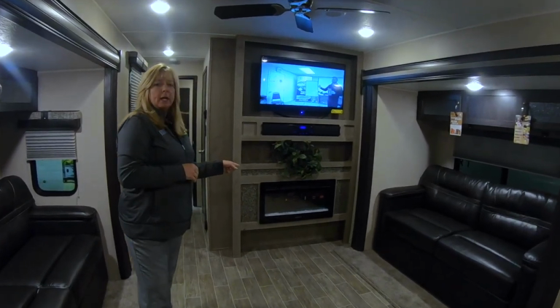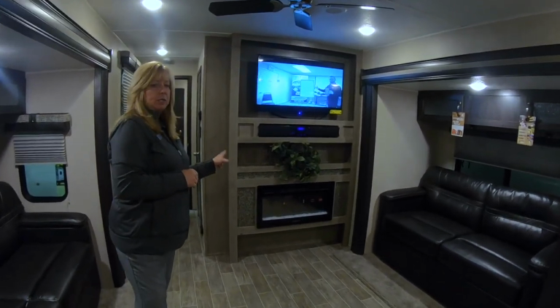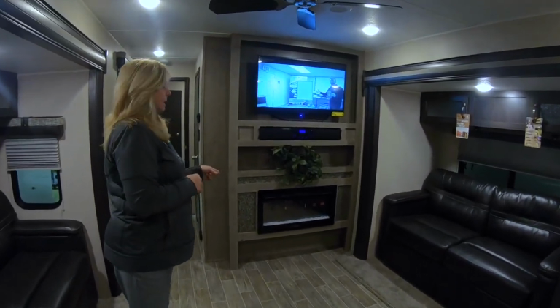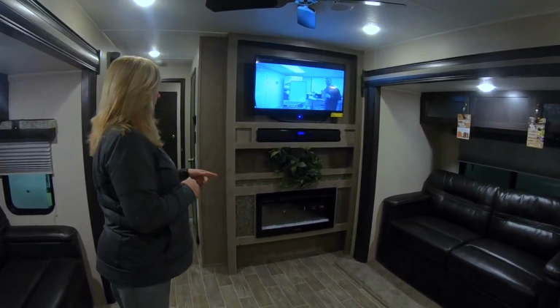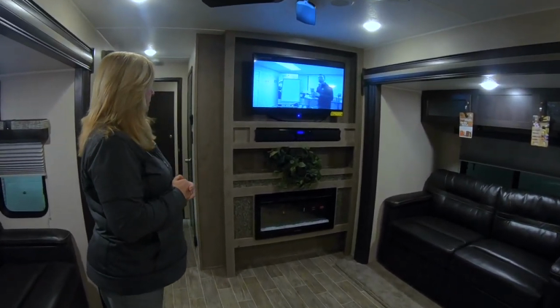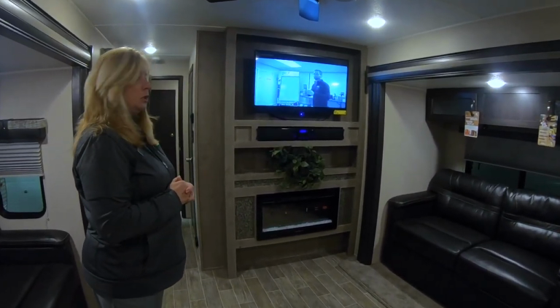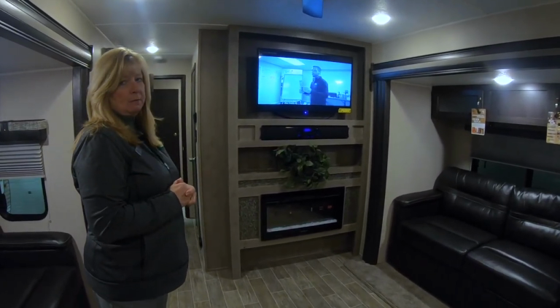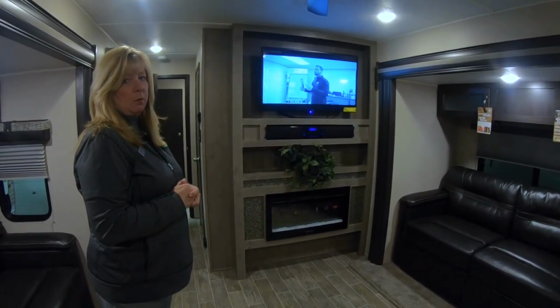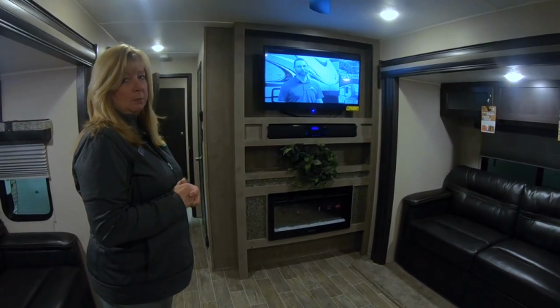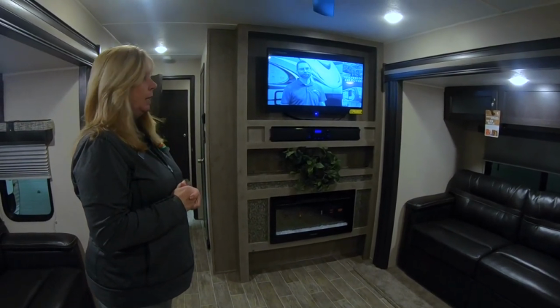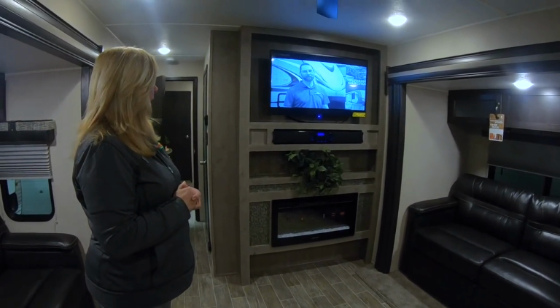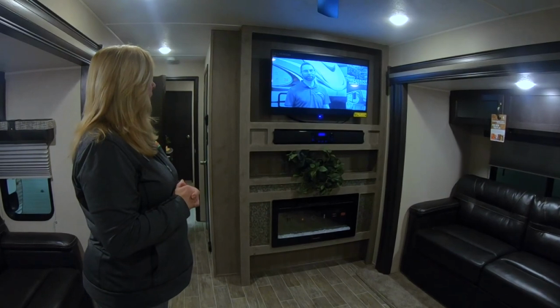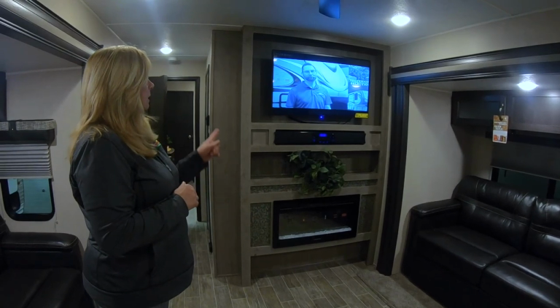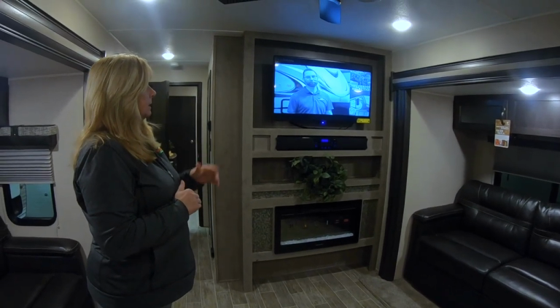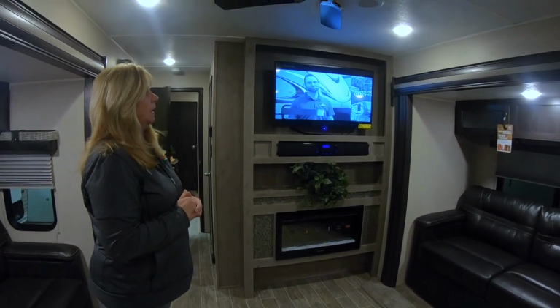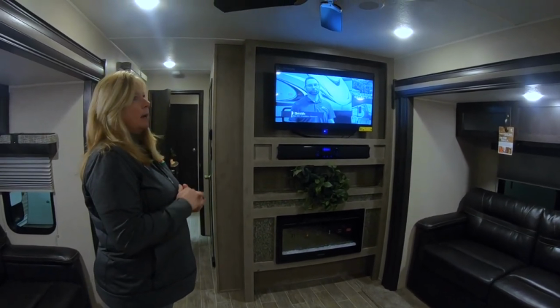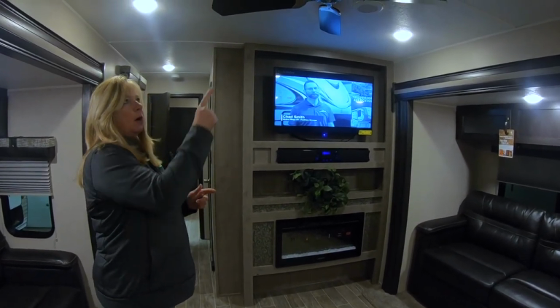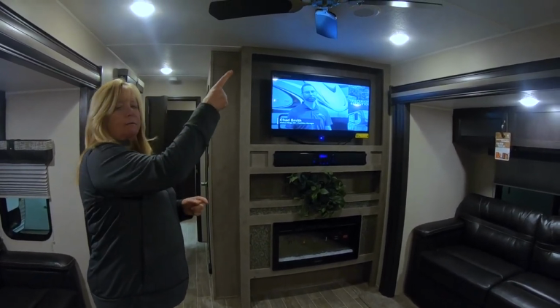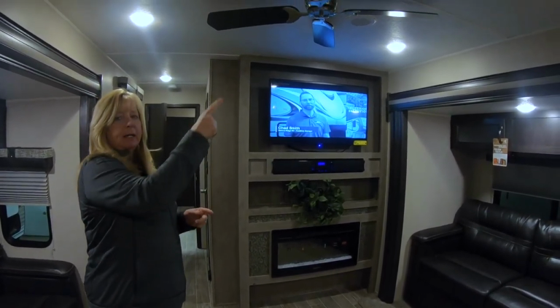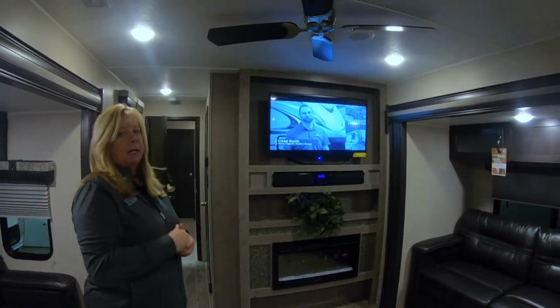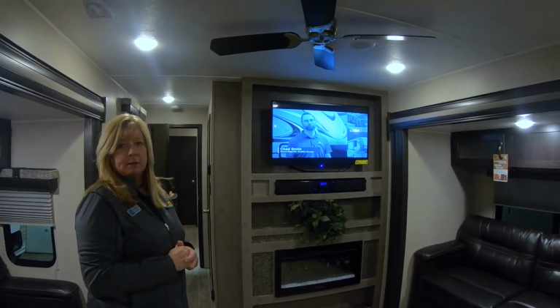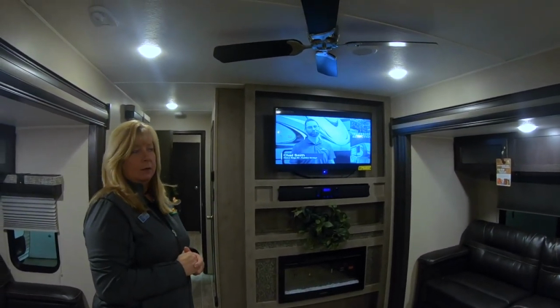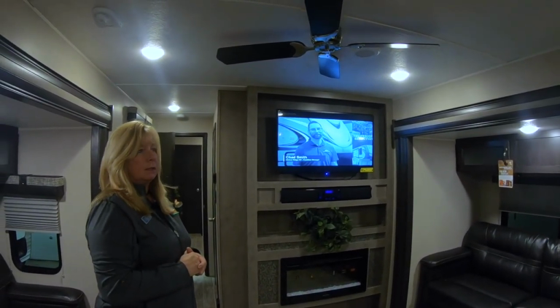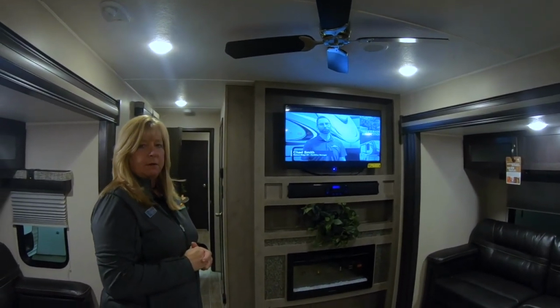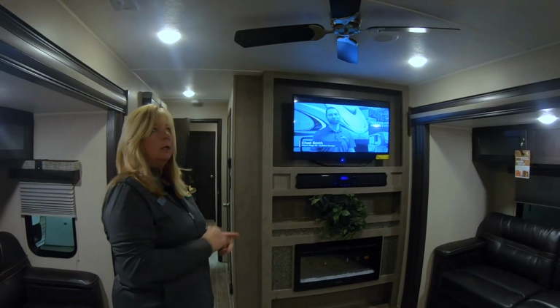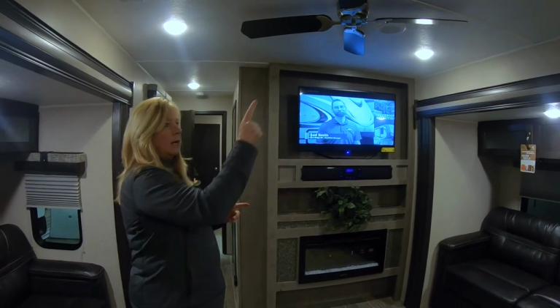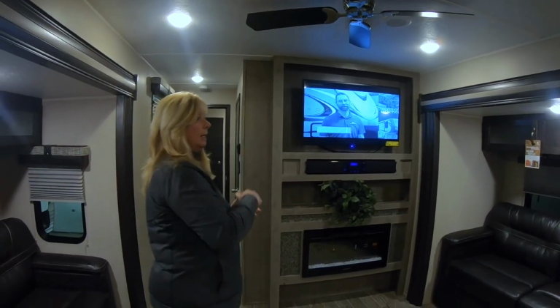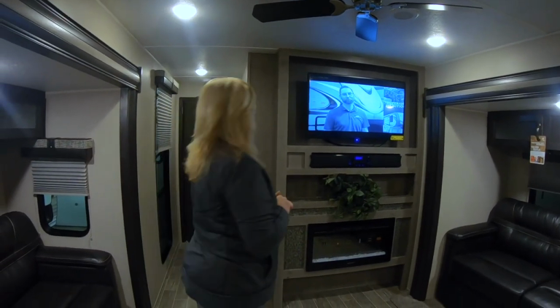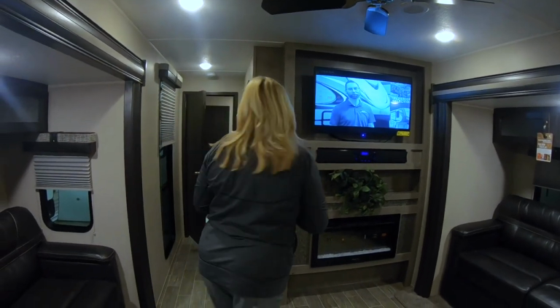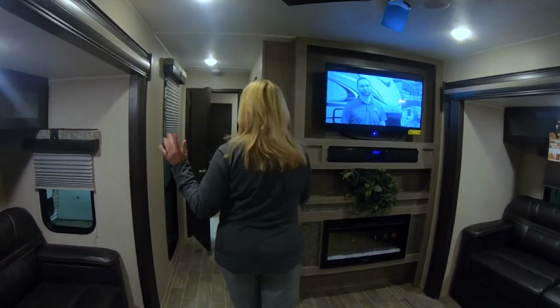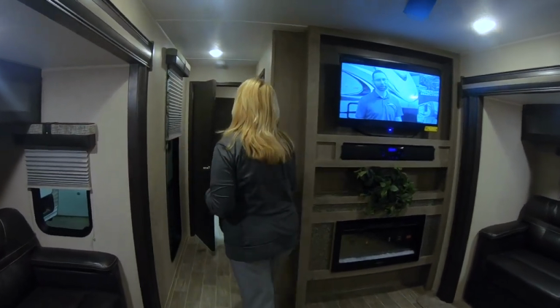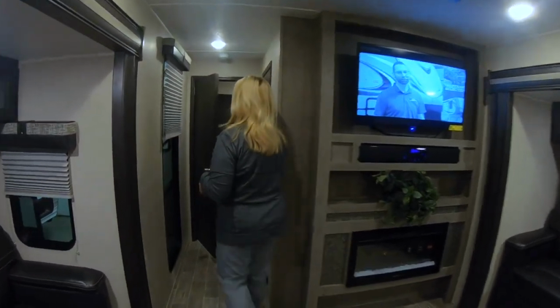We have the fireplace, which takes the chill off in the morning — pretty great to have. Nice TV, soundbar, and a fan. Everybody loves a fan — who doesn't like a fan? You've got that in here.